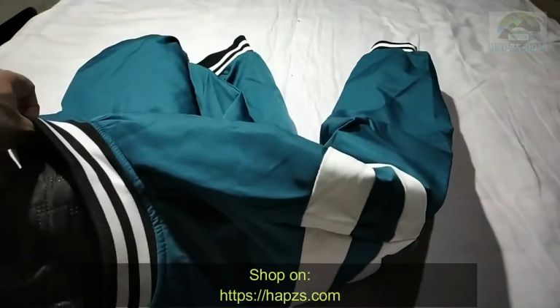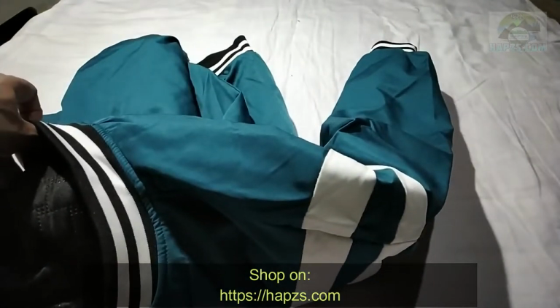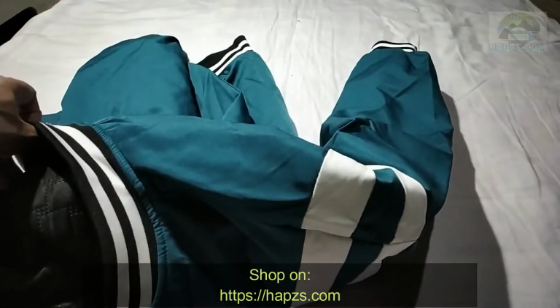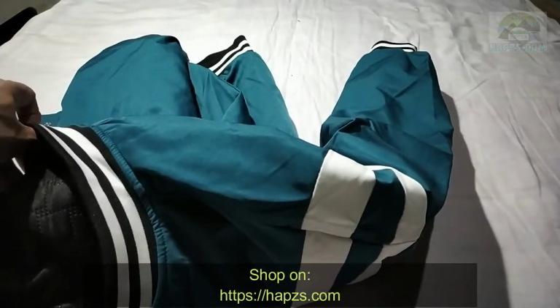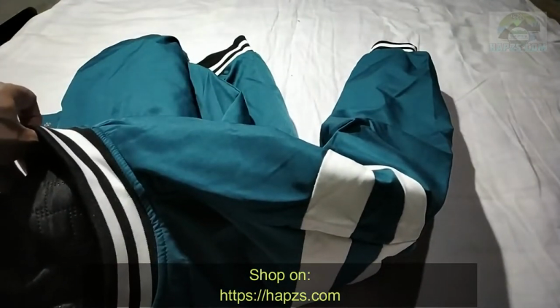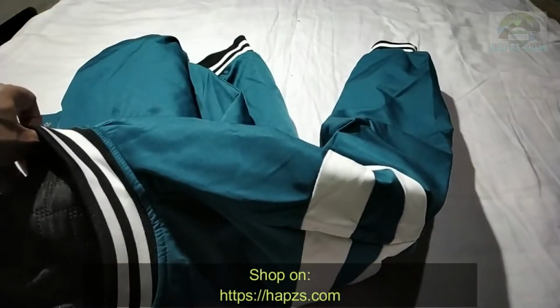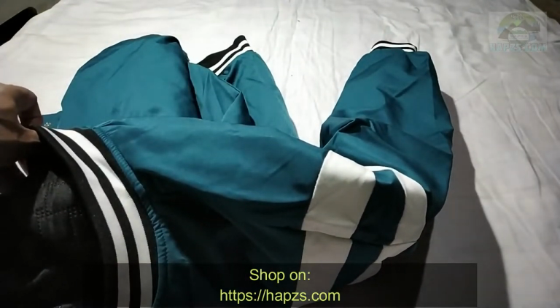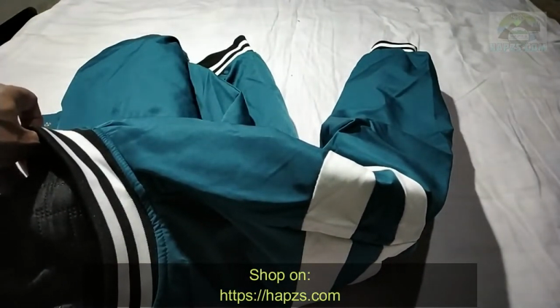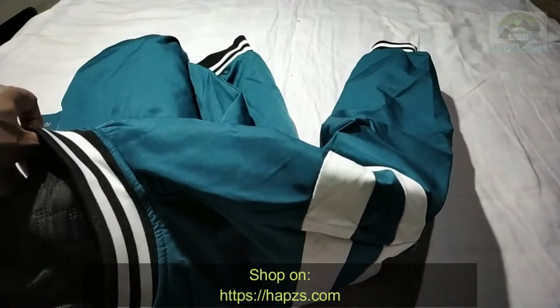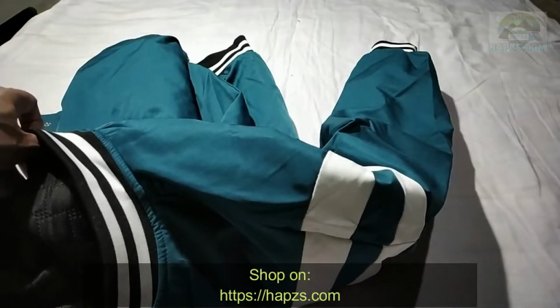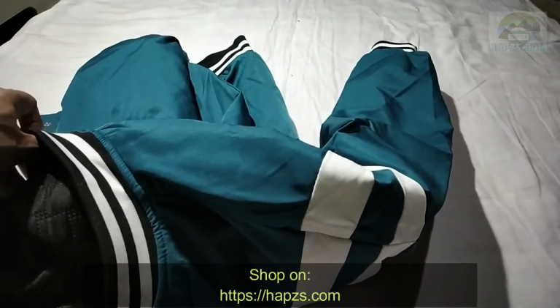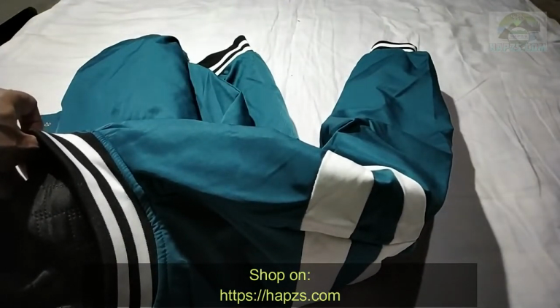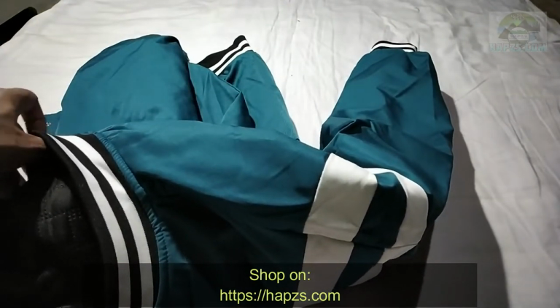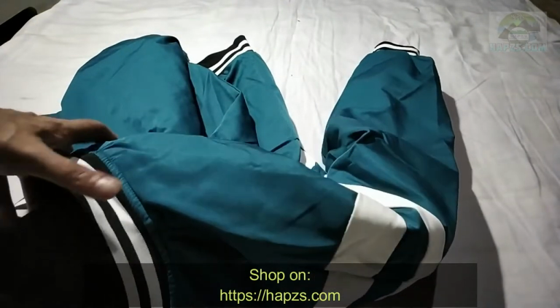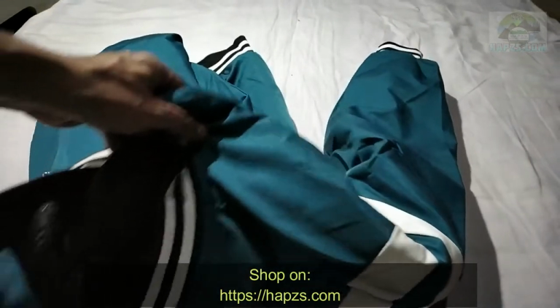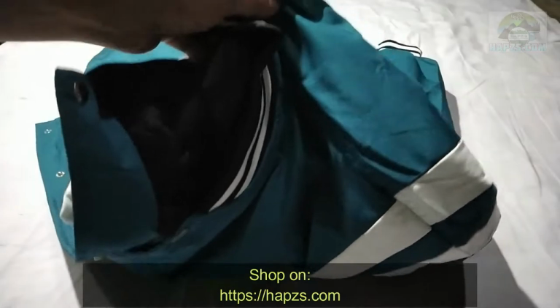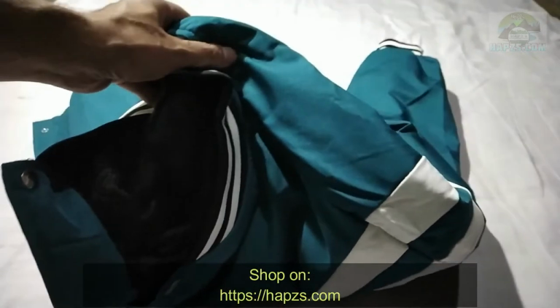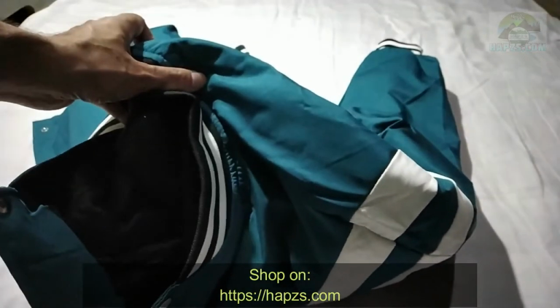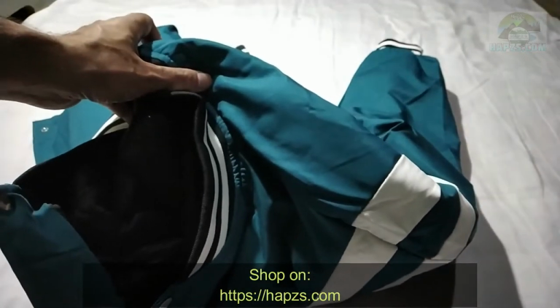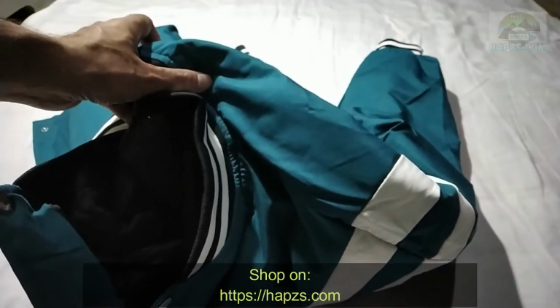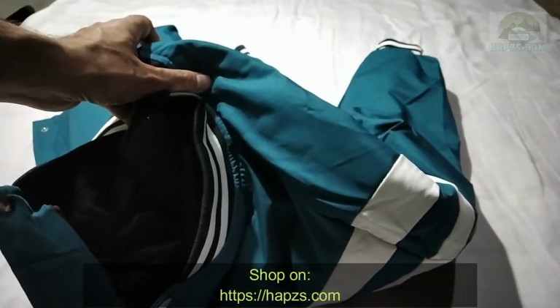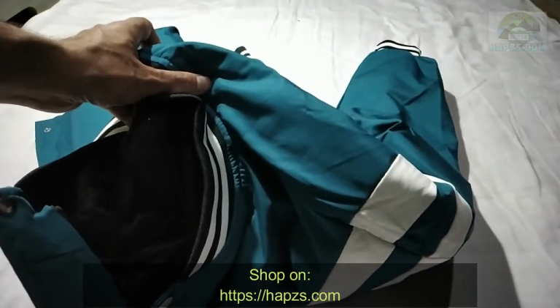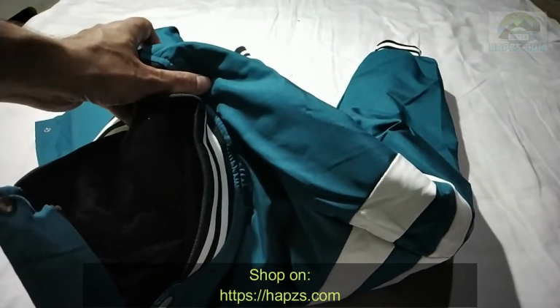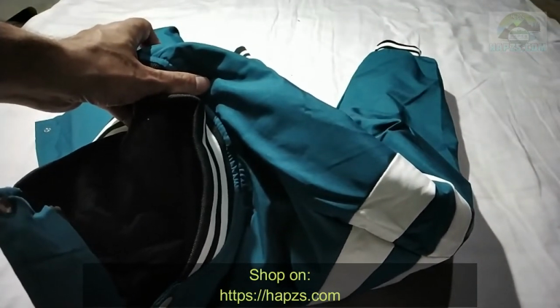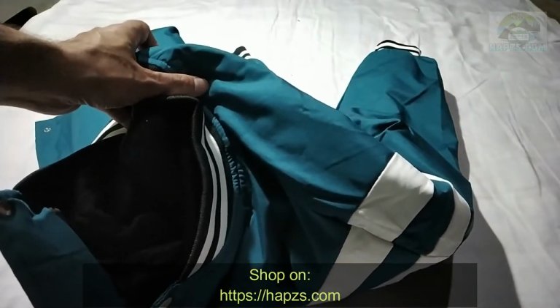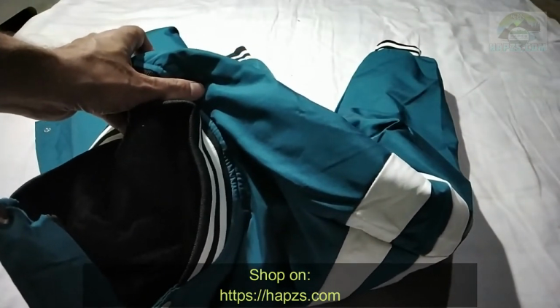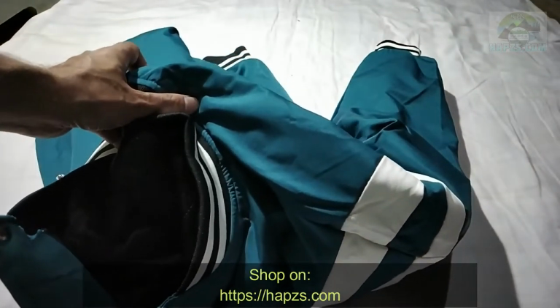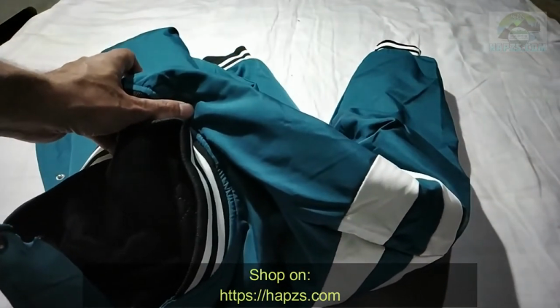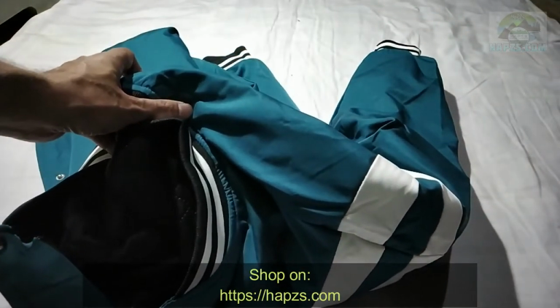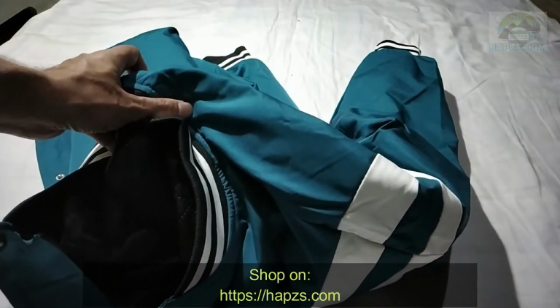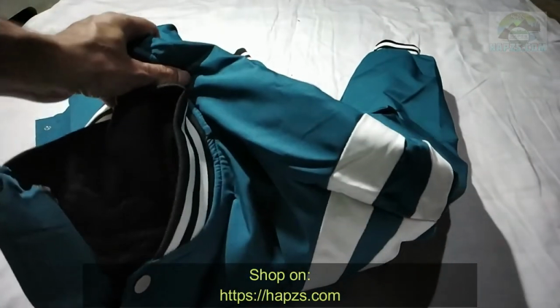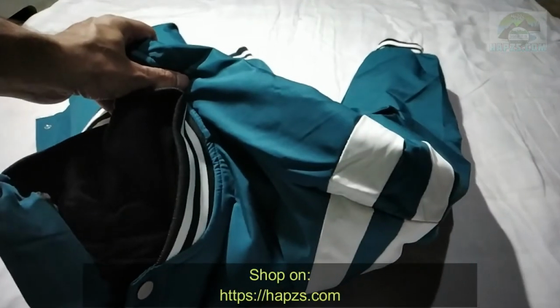You can go to hapsys.com and purchase it. The product will be delivered to you within five to six working days, all across India. Thank you for watching.